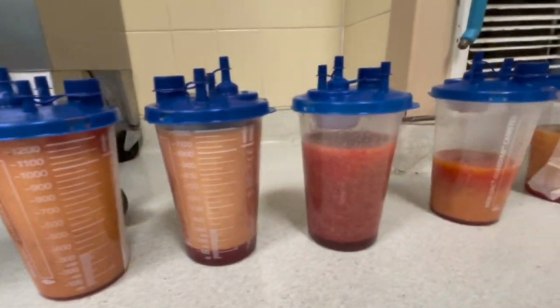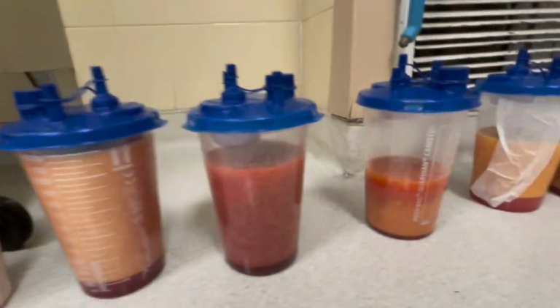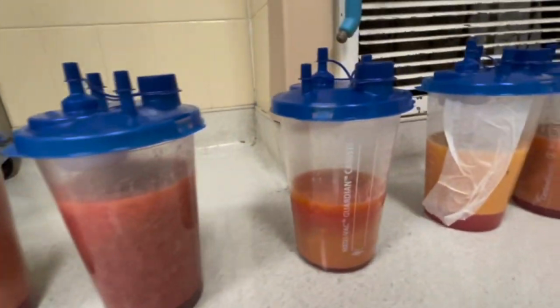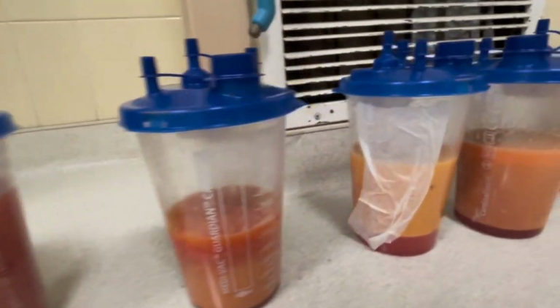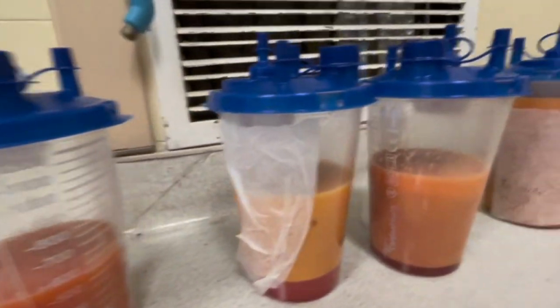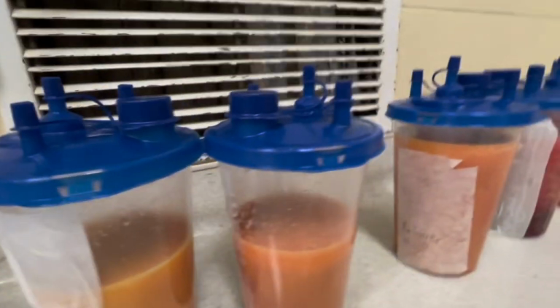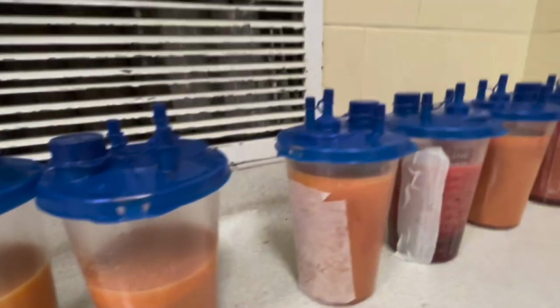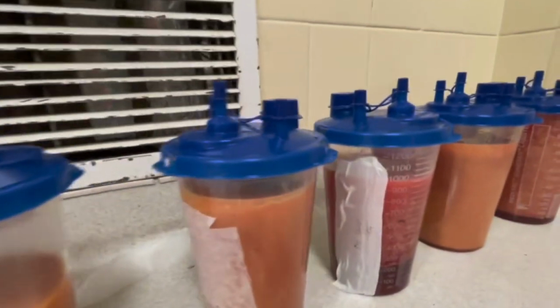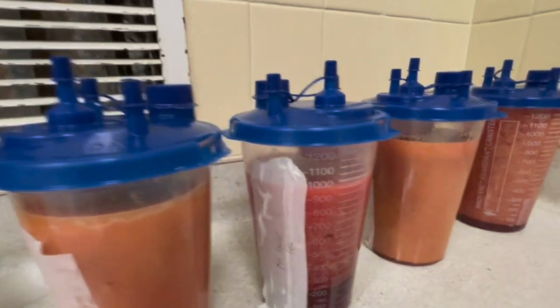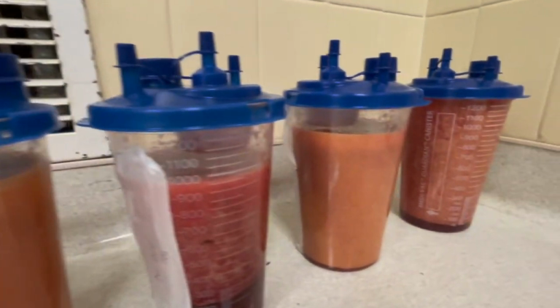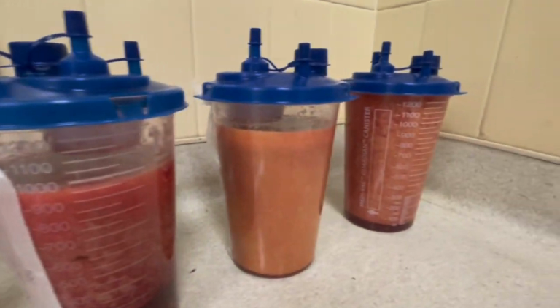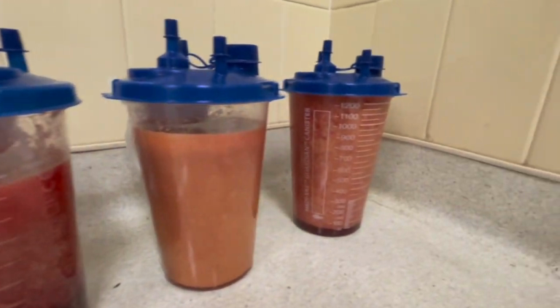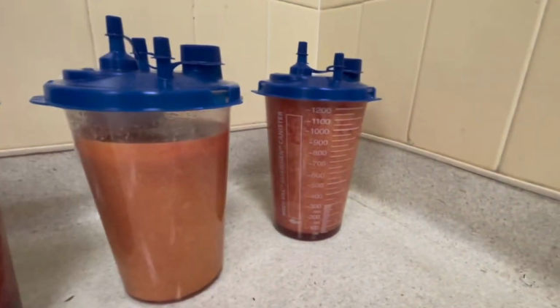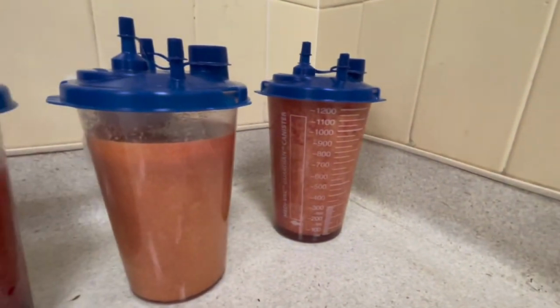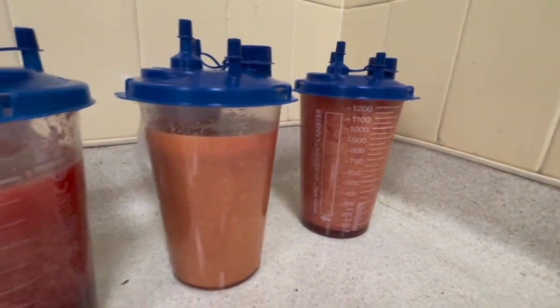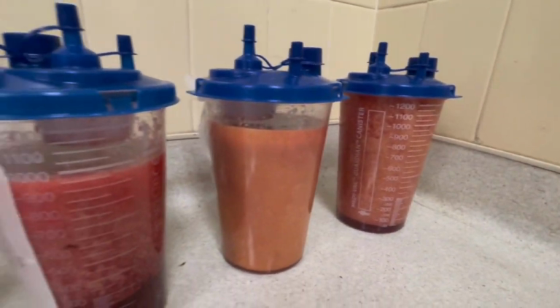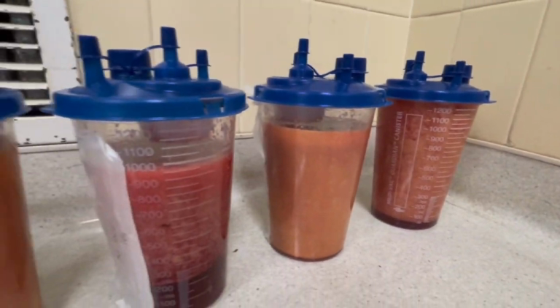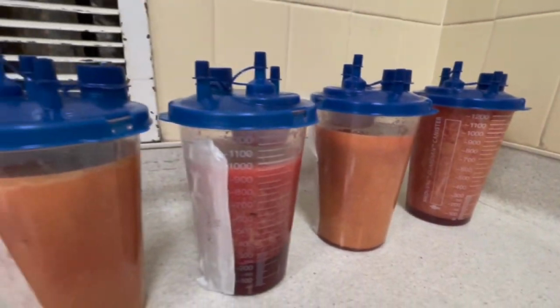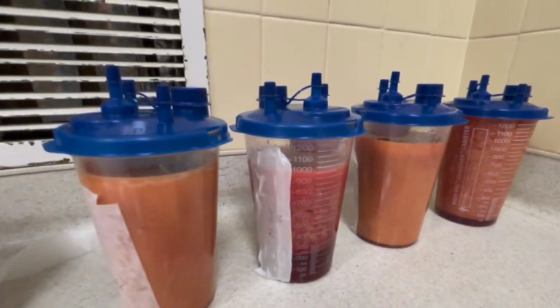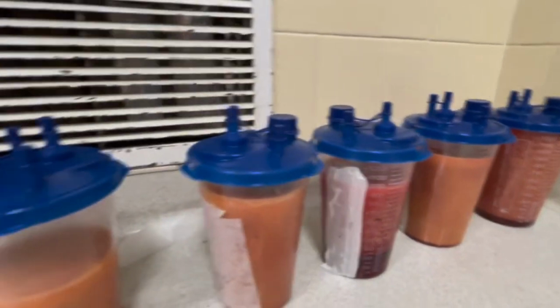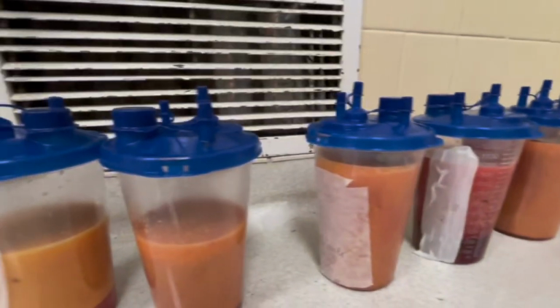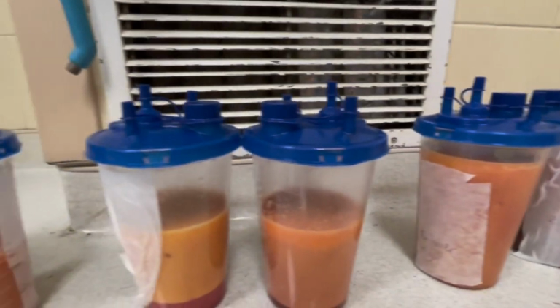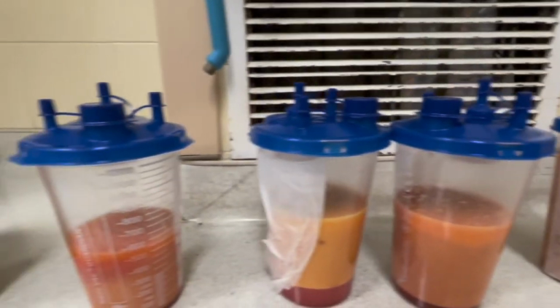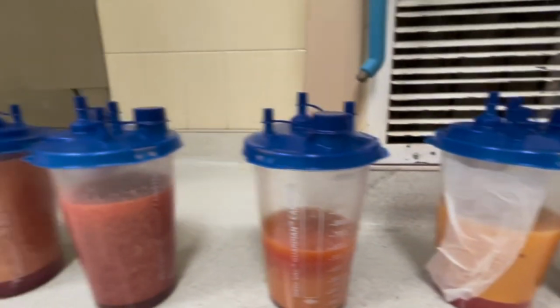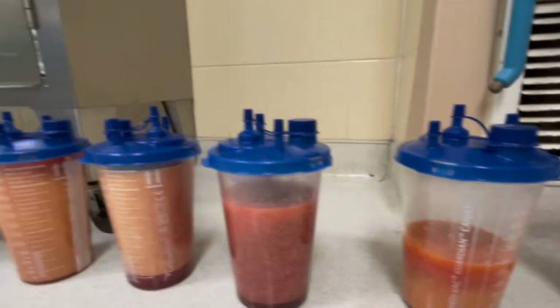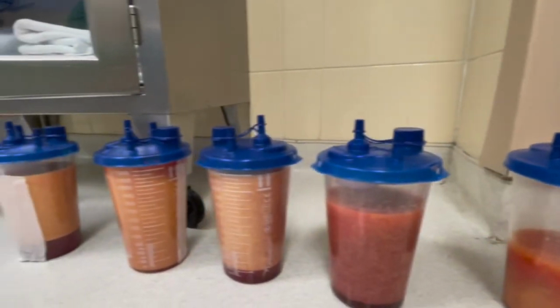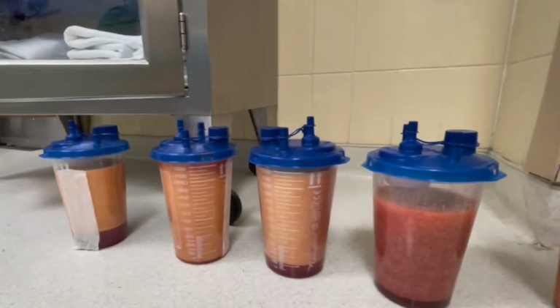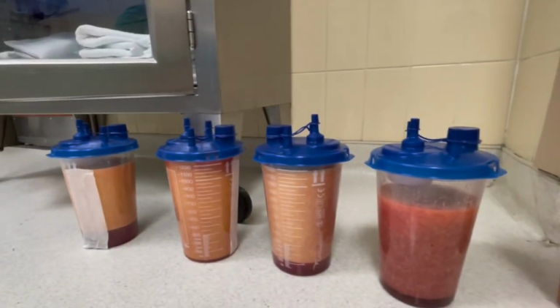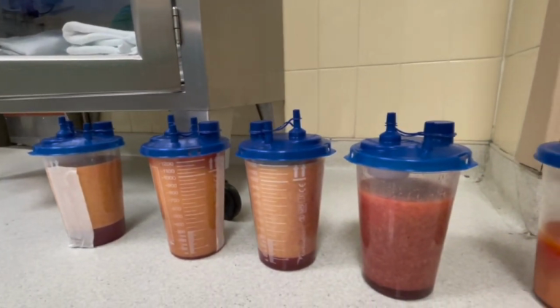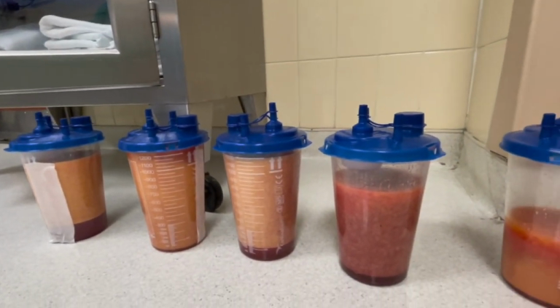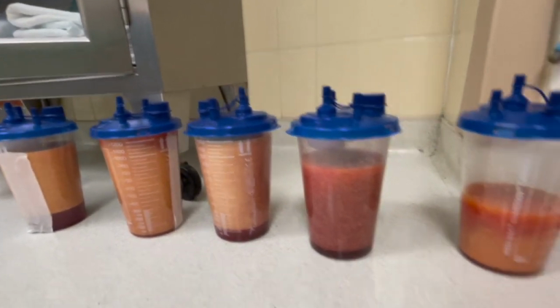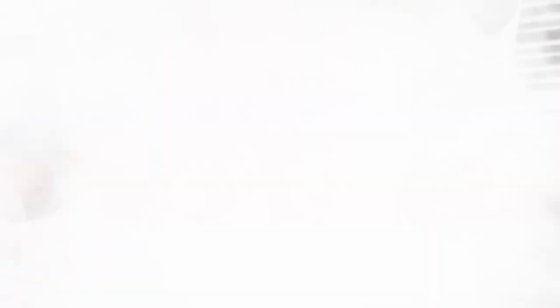This is what we got. You can see the colors are different — some are a little bloodier, some not. That's what stops us from taking more. But overall the quality of the fat is actually pretty nice.